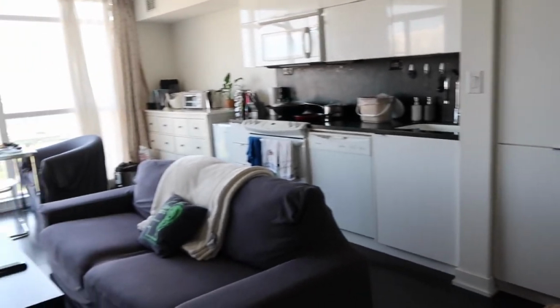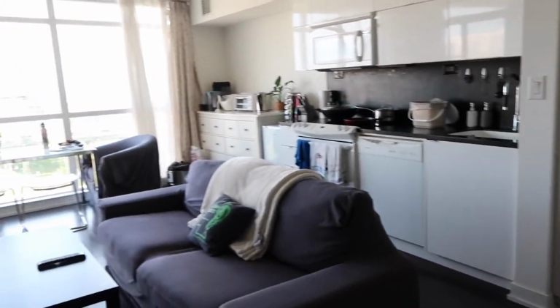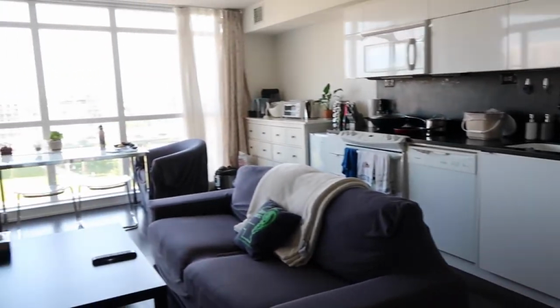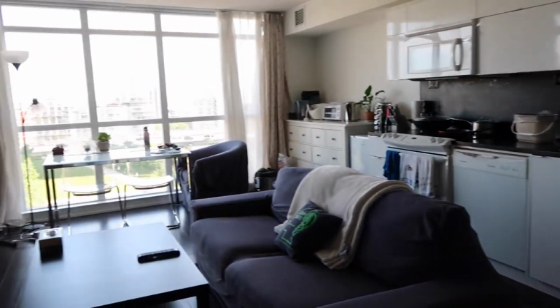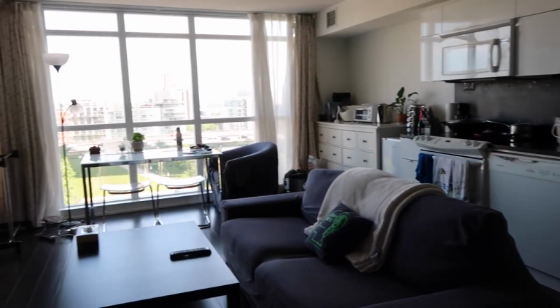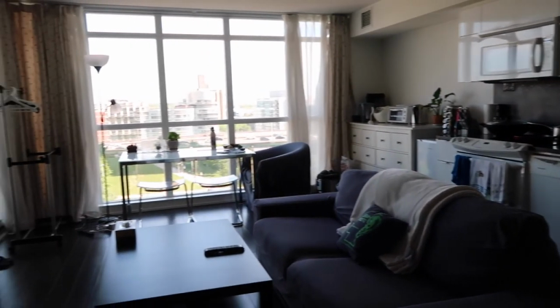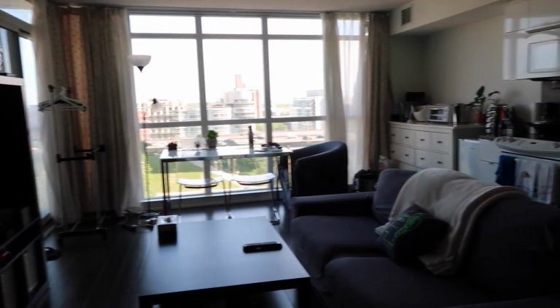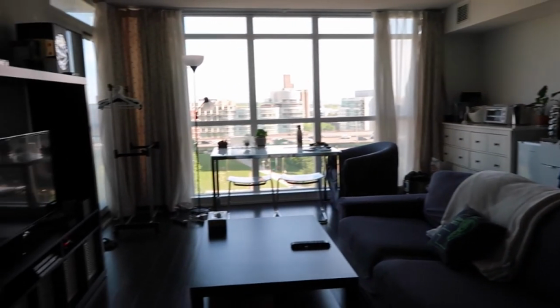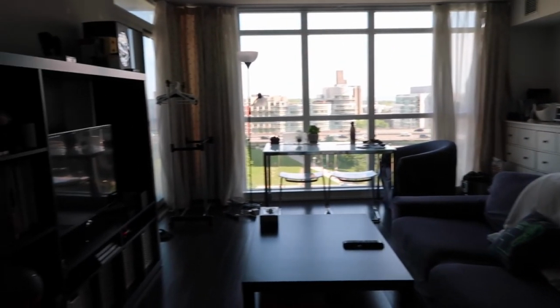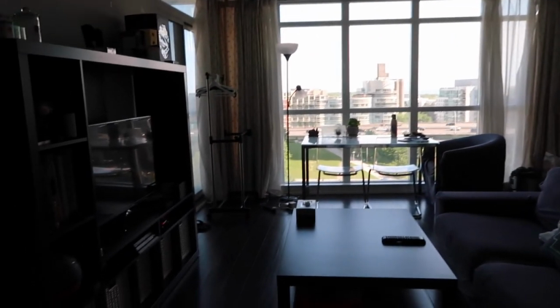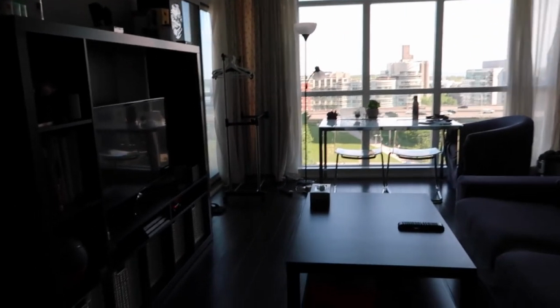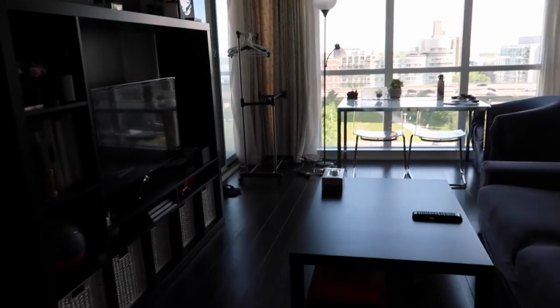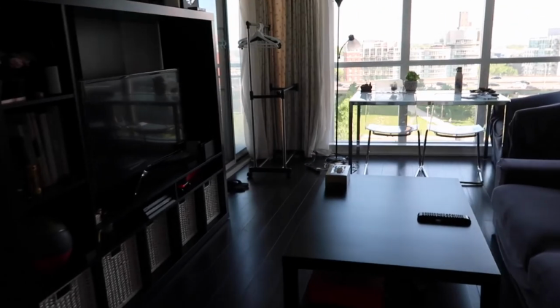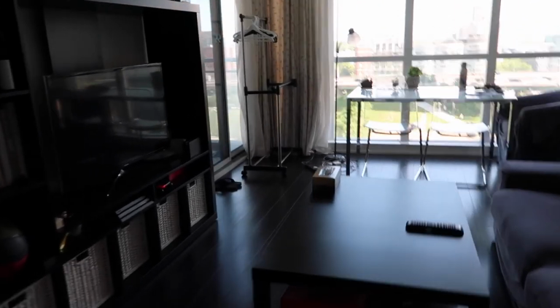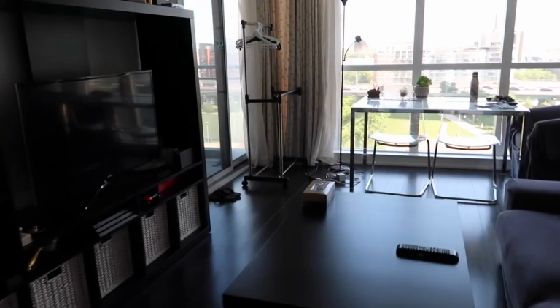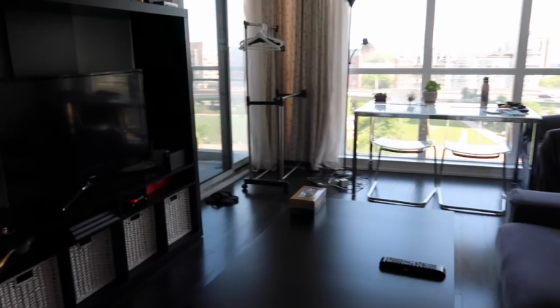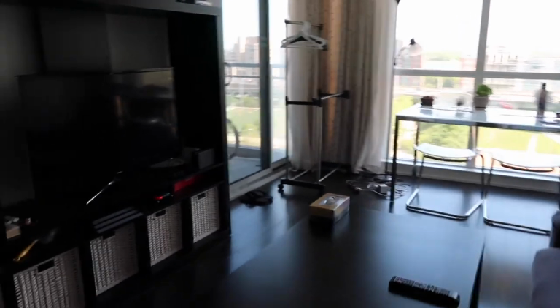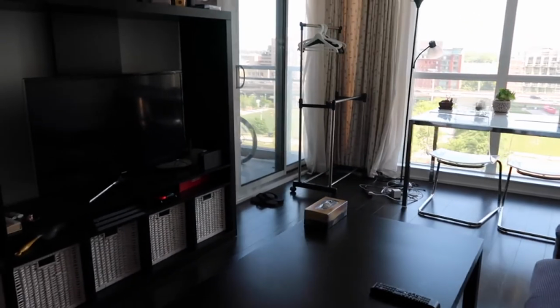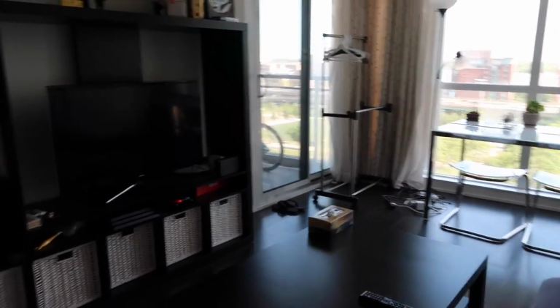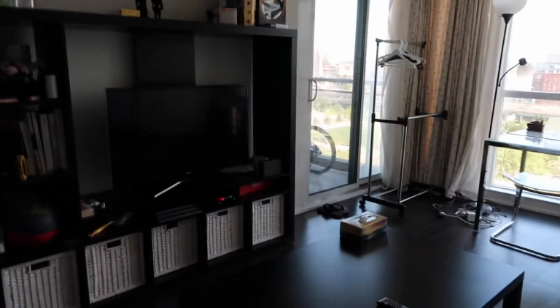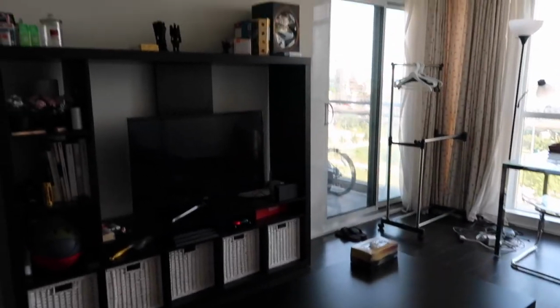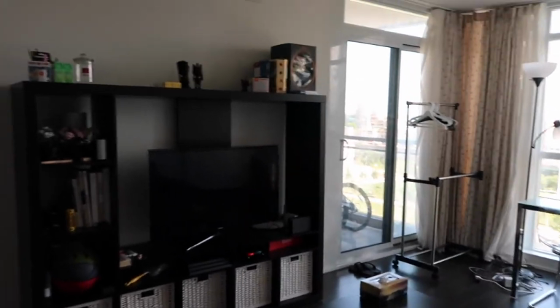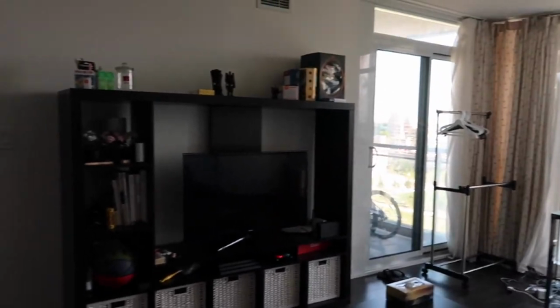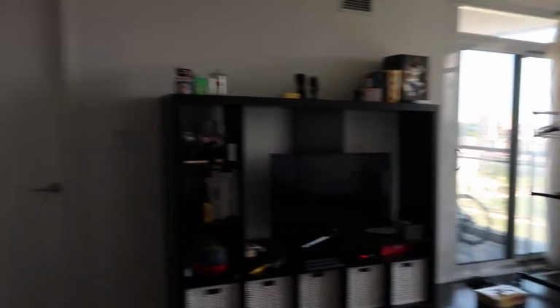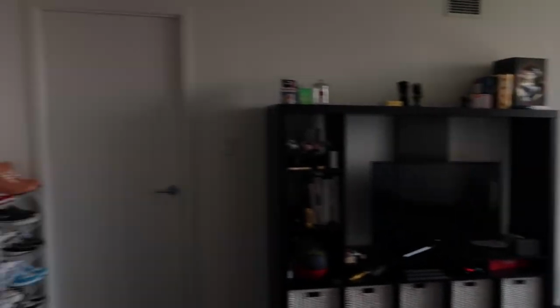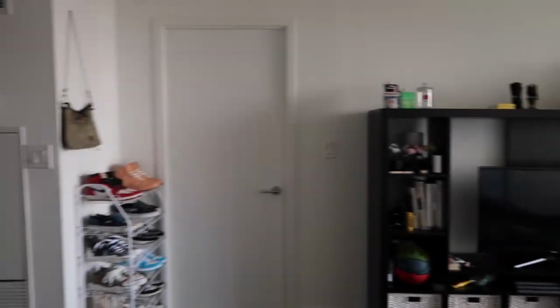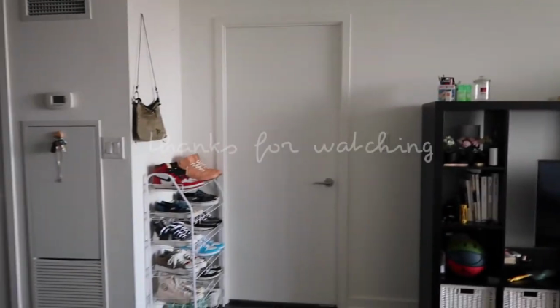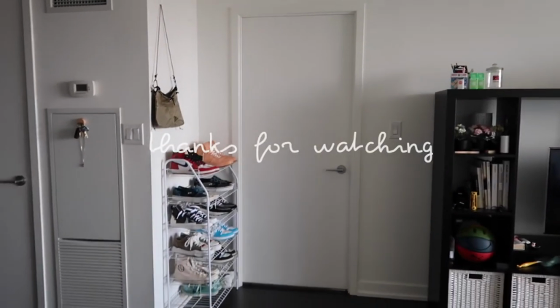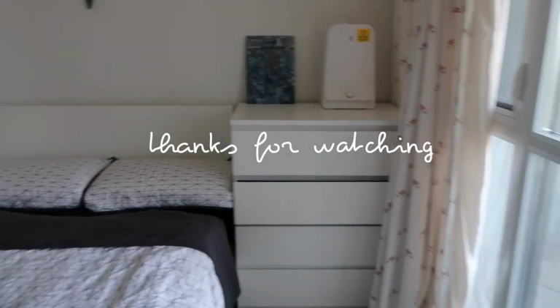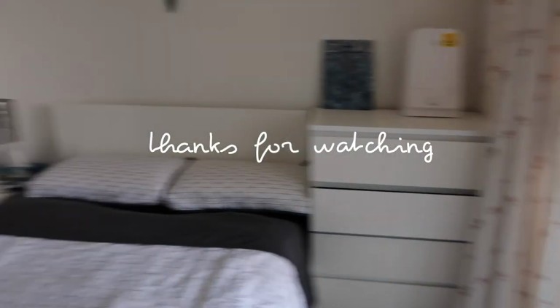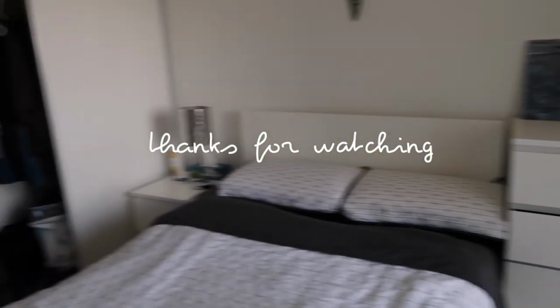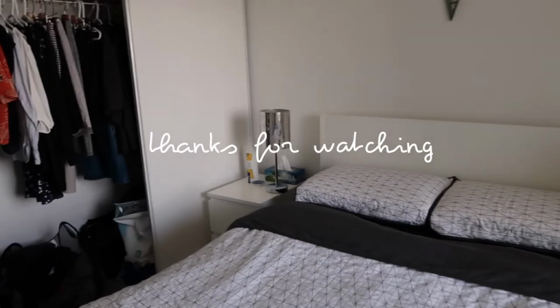This is the end of the video — I forgot to film an outro! Anyways, thank you so much for watching till the end and I hope you guys are staying safe and happy. I'll see you guys in my next video, bye!